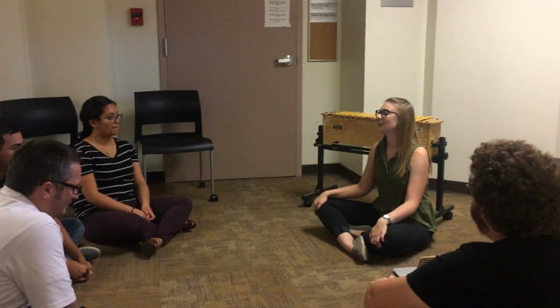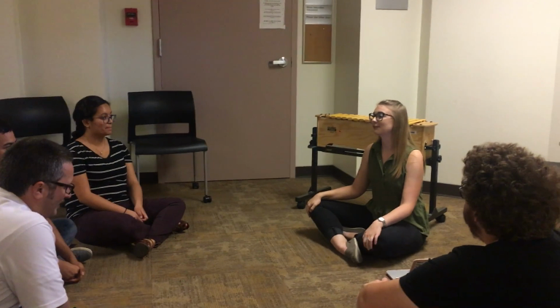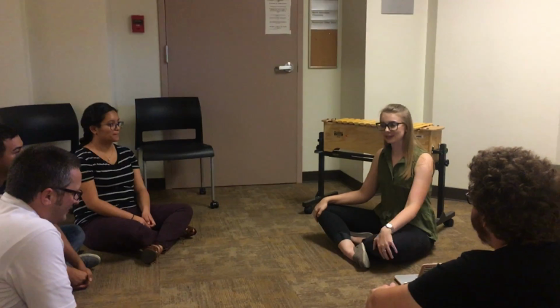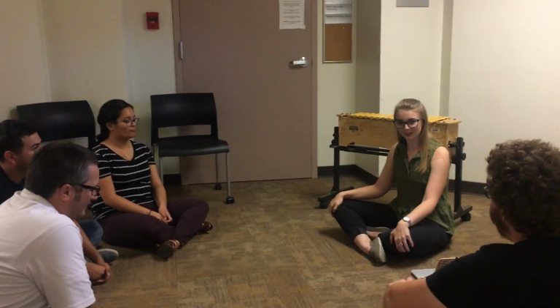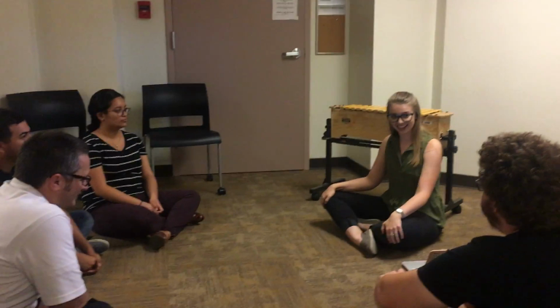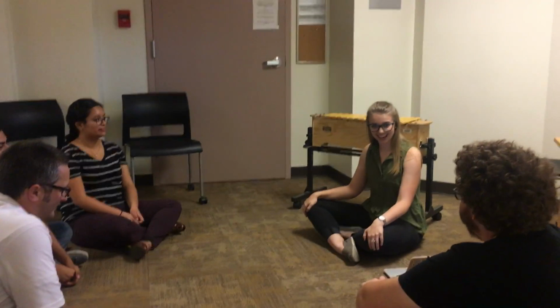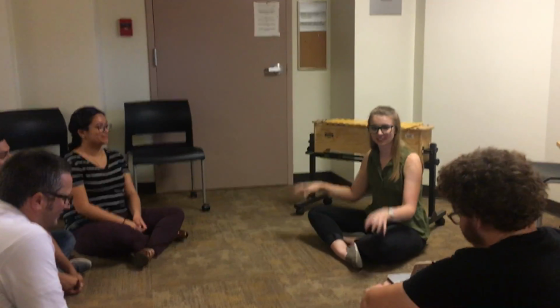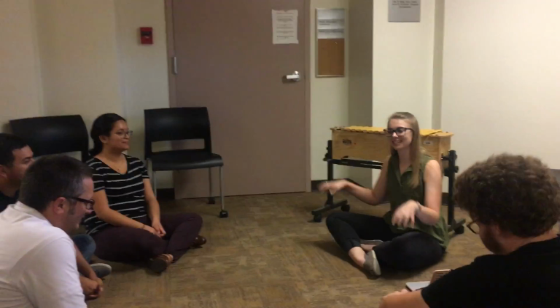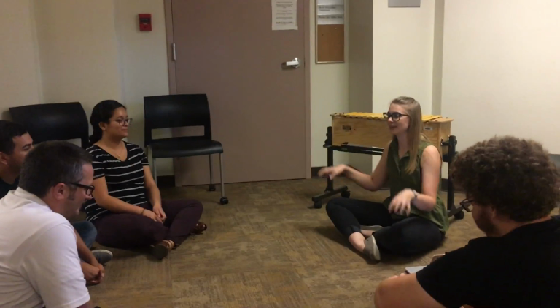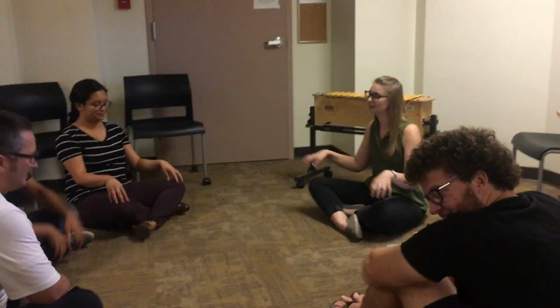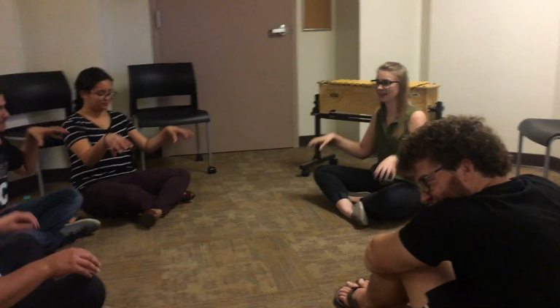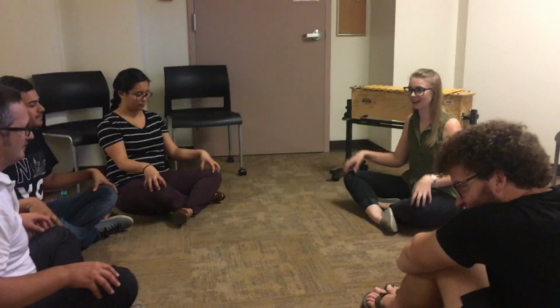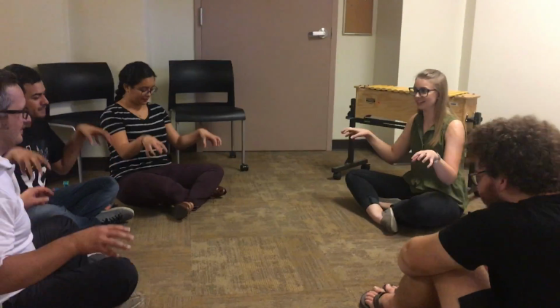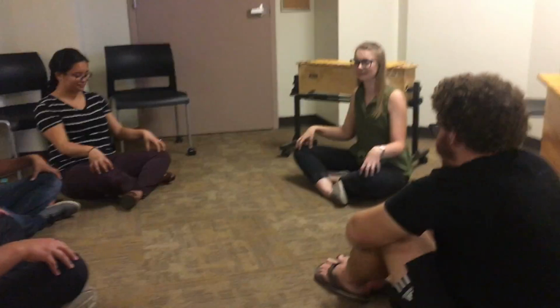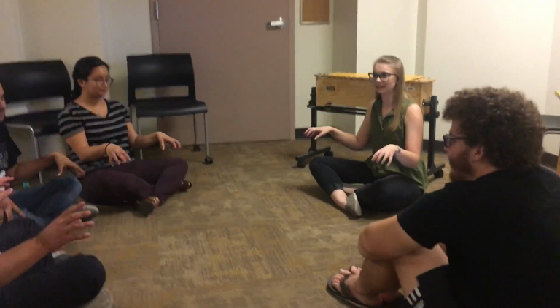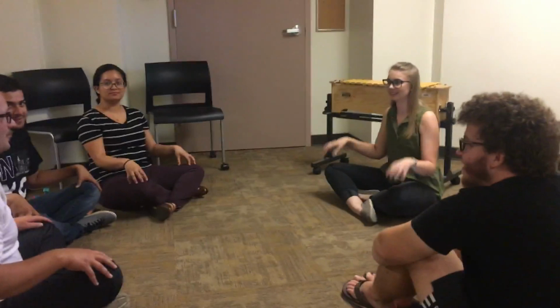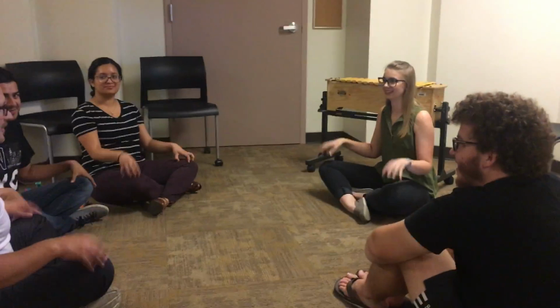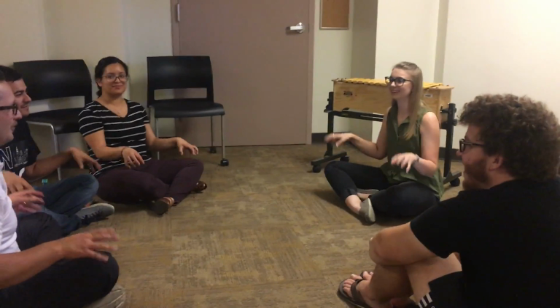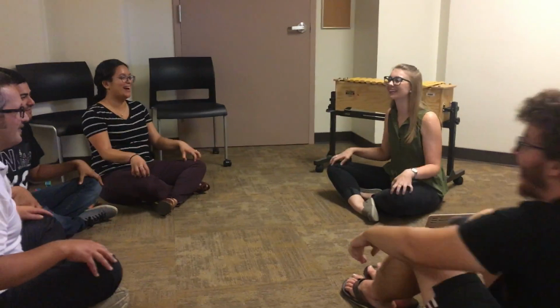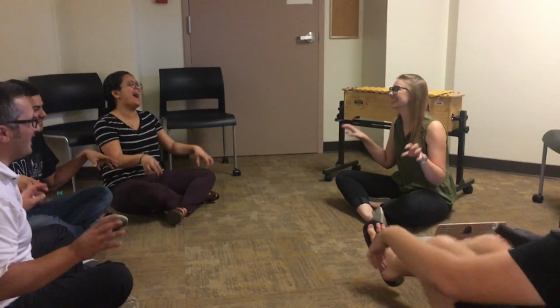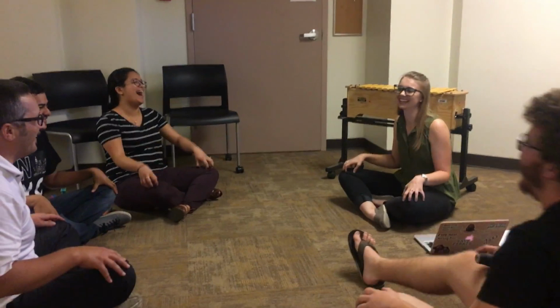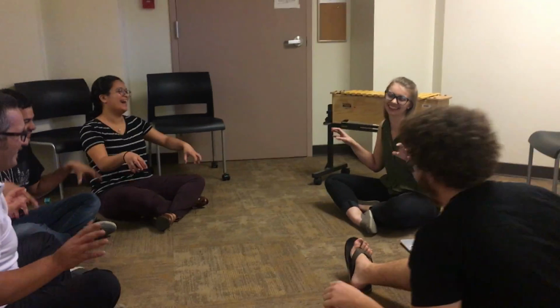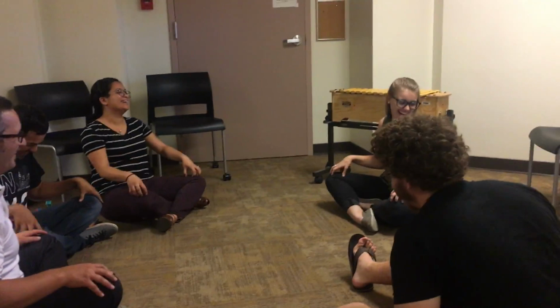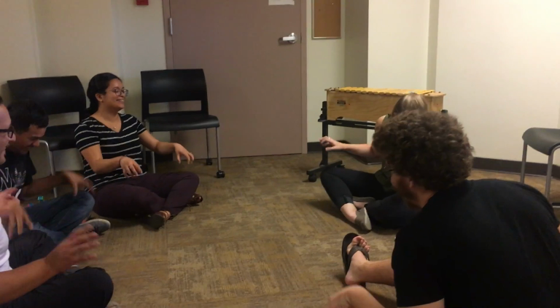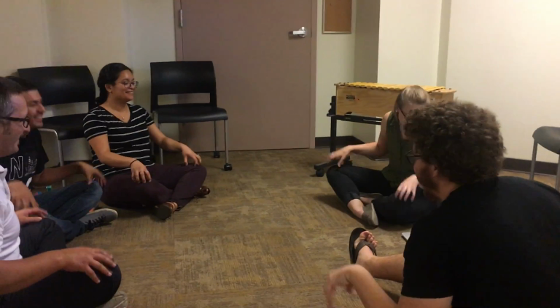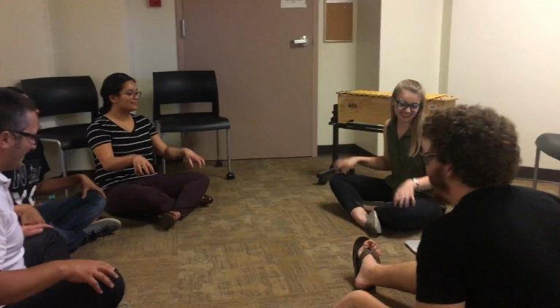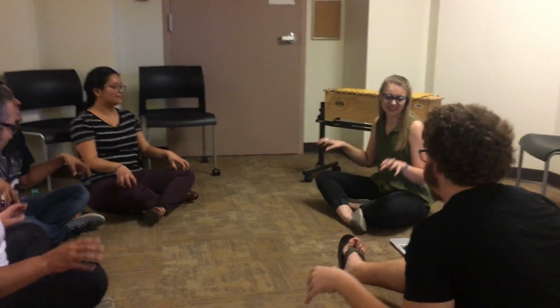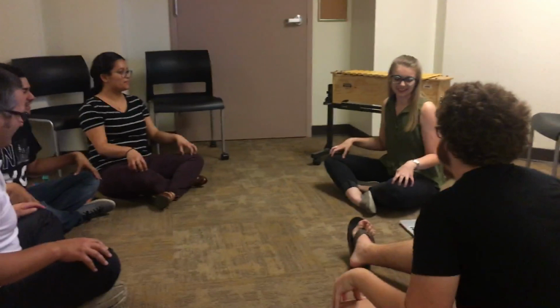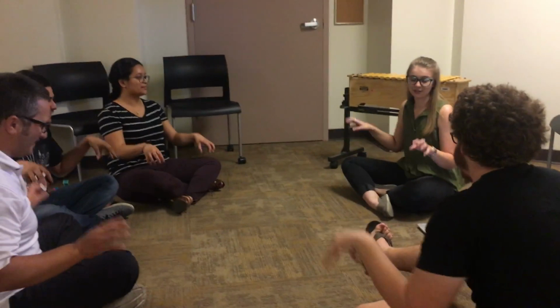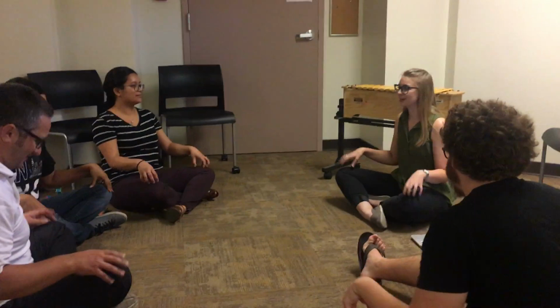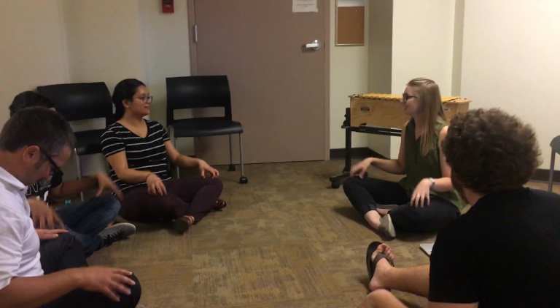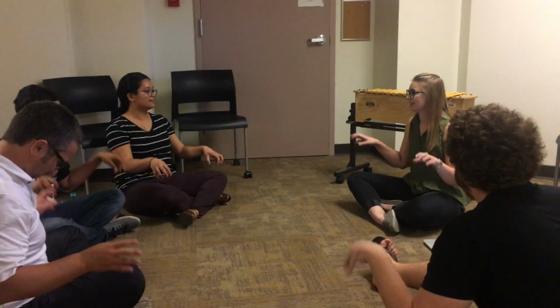We're going to review the song that we learned last class. Just keep the beat with me on your knees. I literally don't remember your song at all. This is amazing. If you remember it, sing along with me.